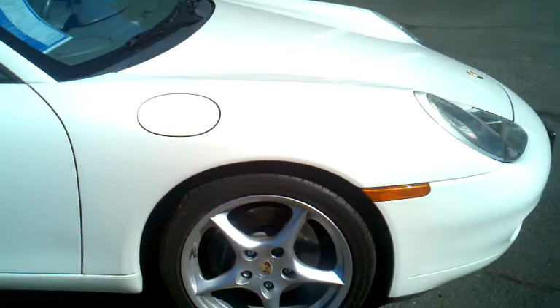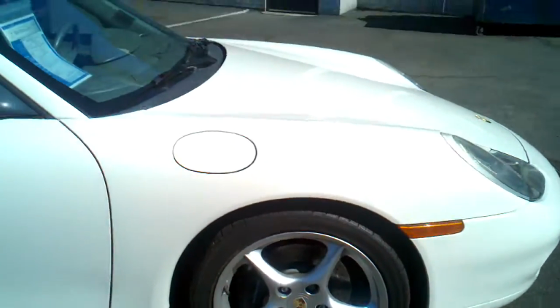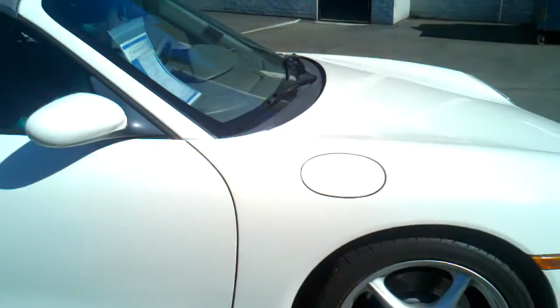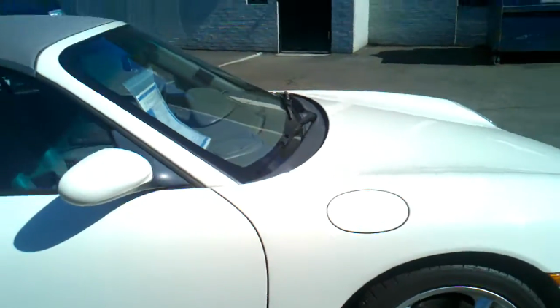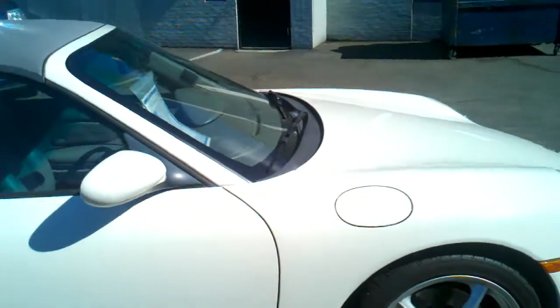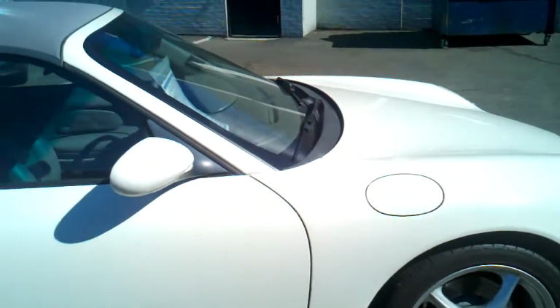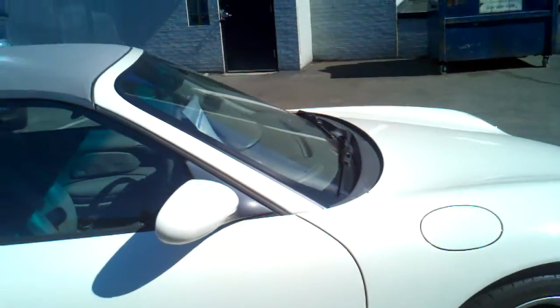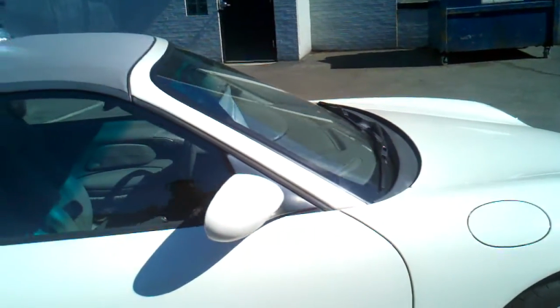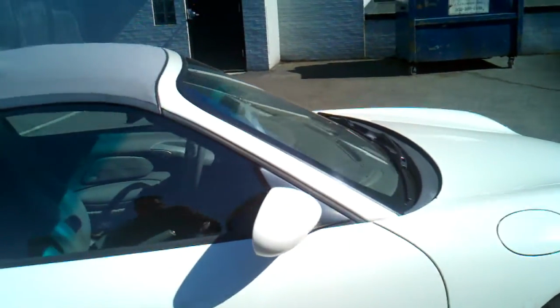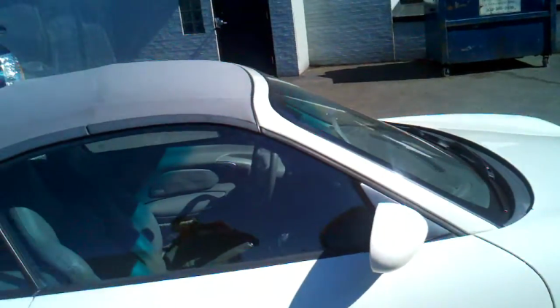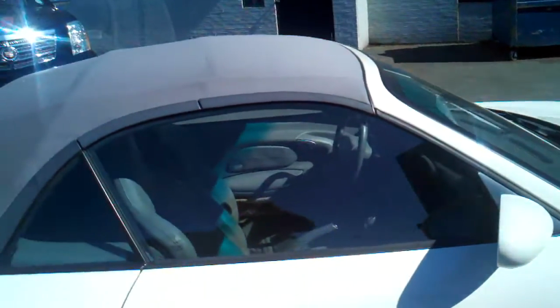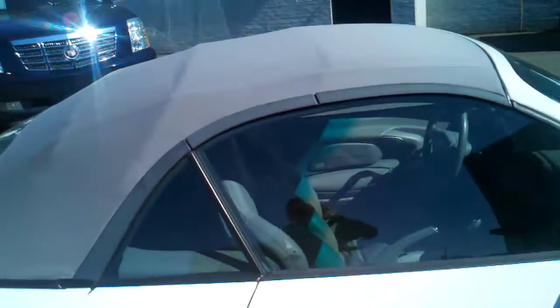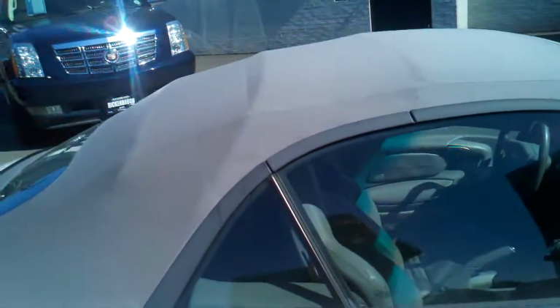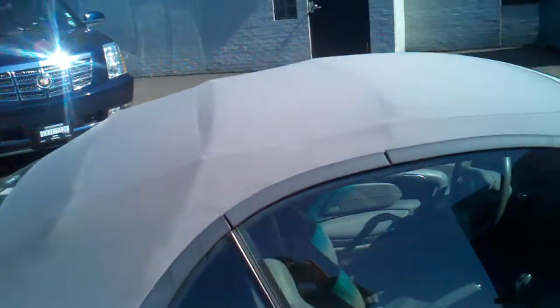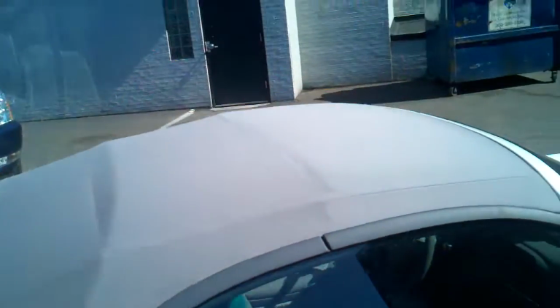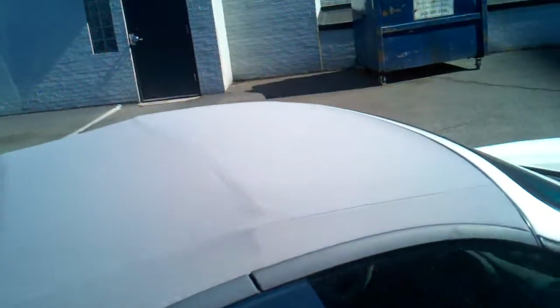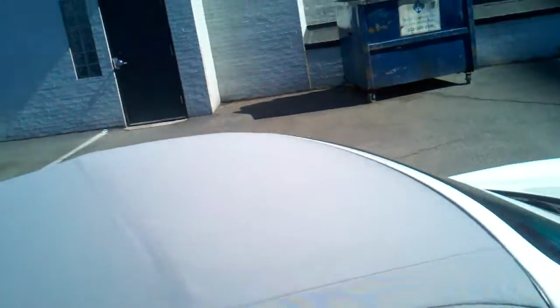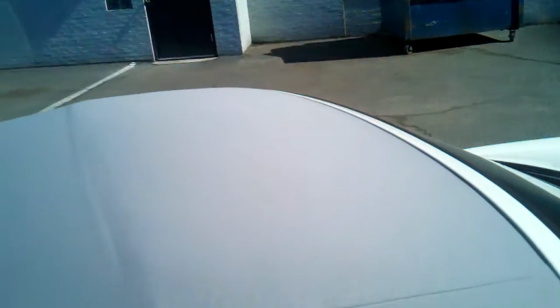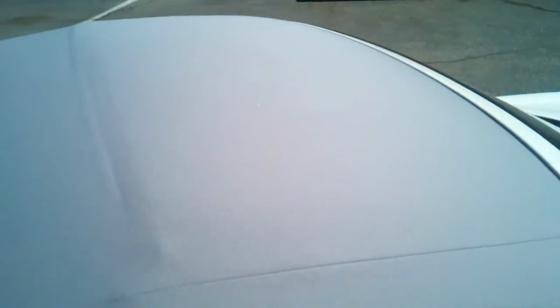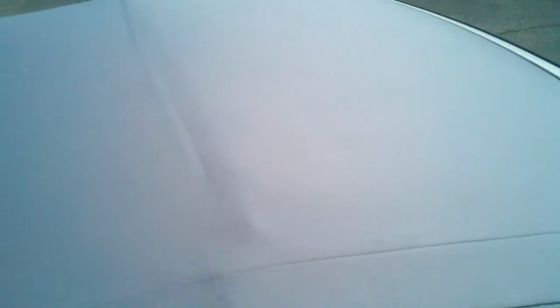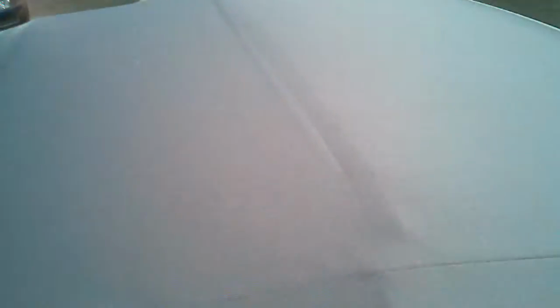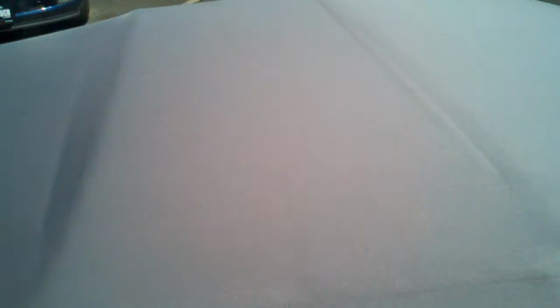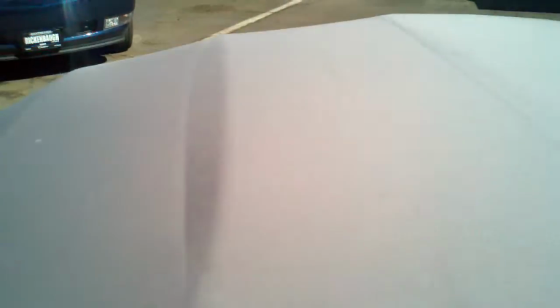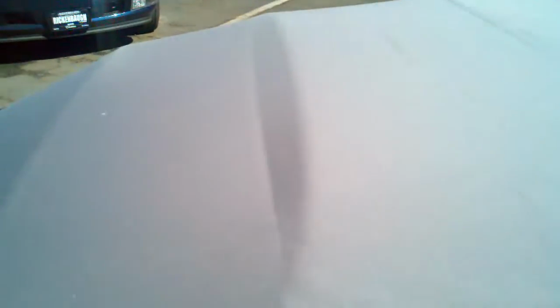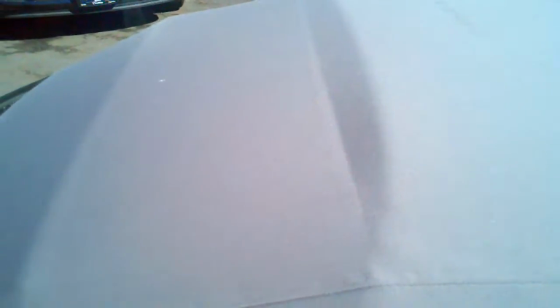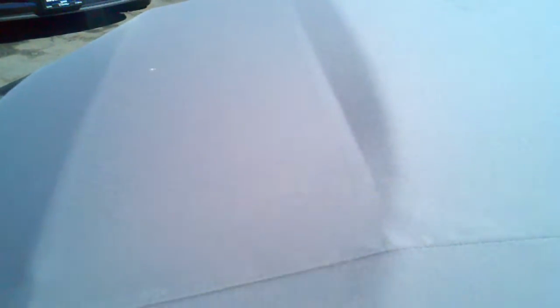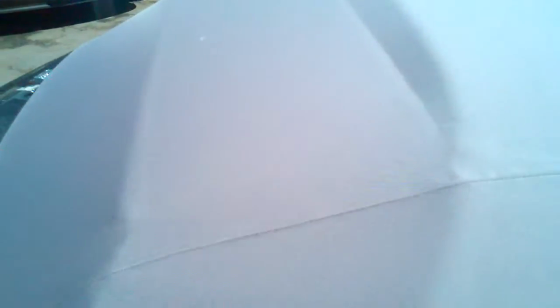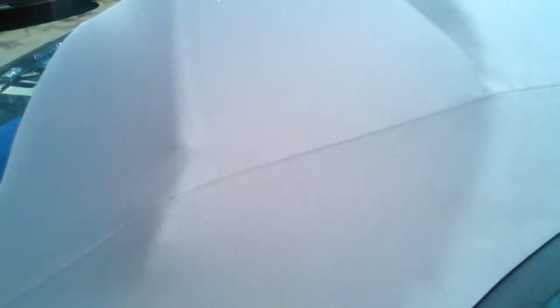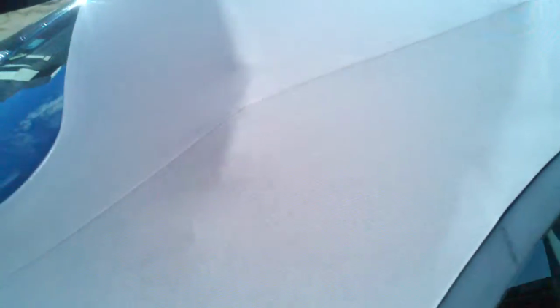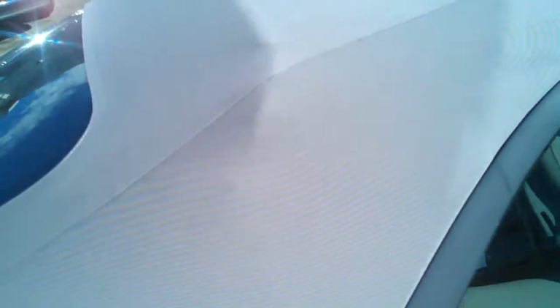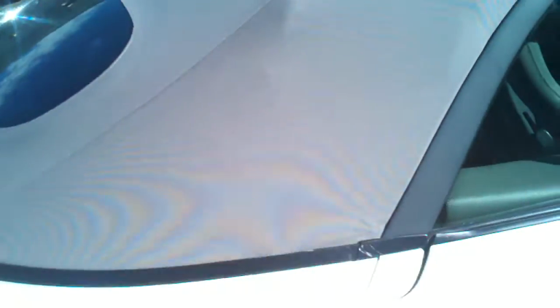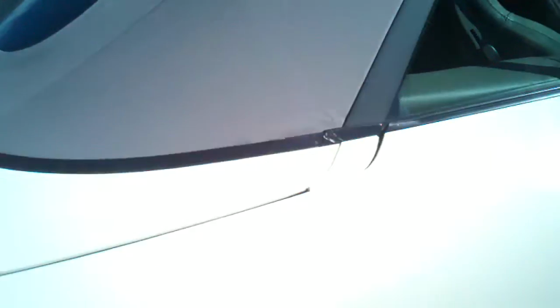You can see the wheels there — no scrapes or anything like that on the wheels. You have an idea of what the top looks like here; the top is in pretty good condition as well.